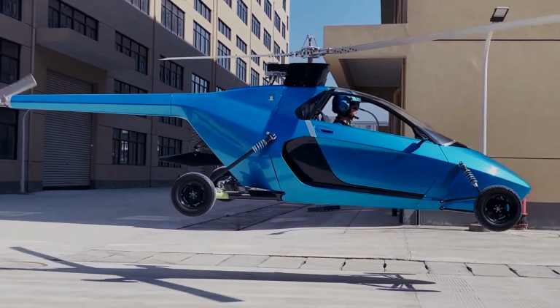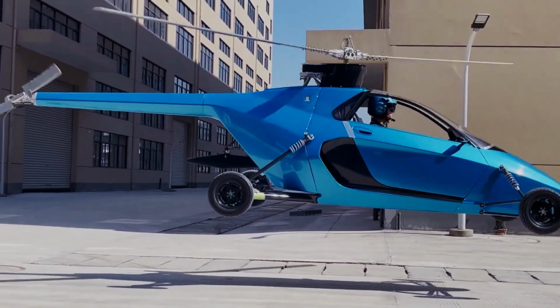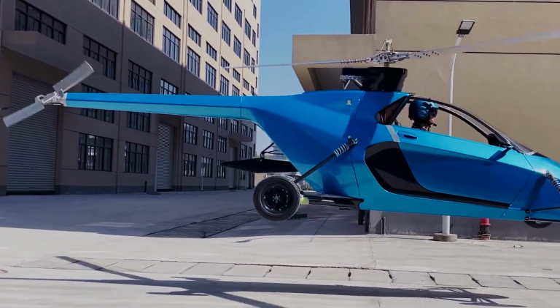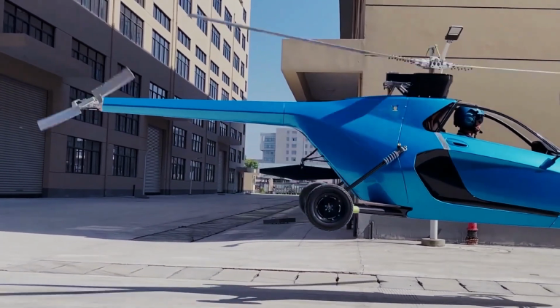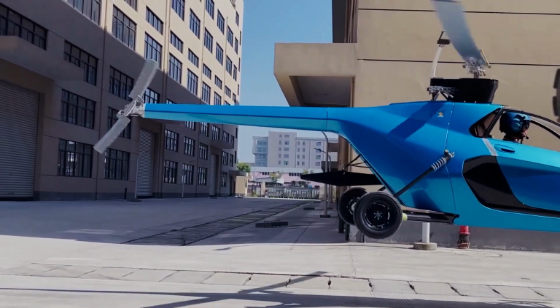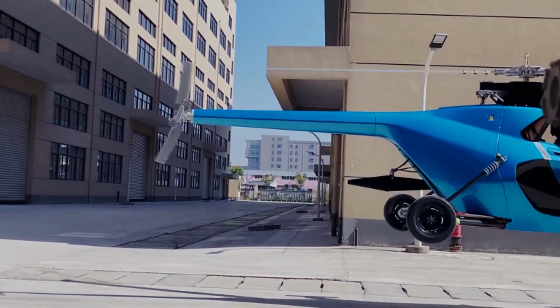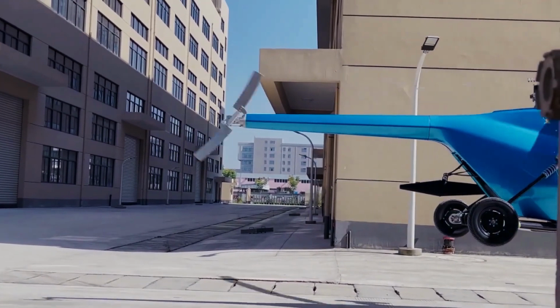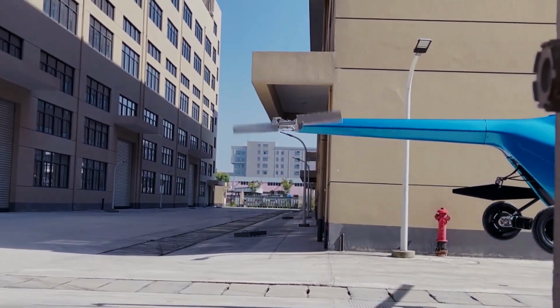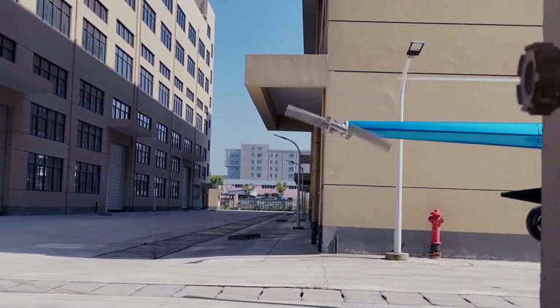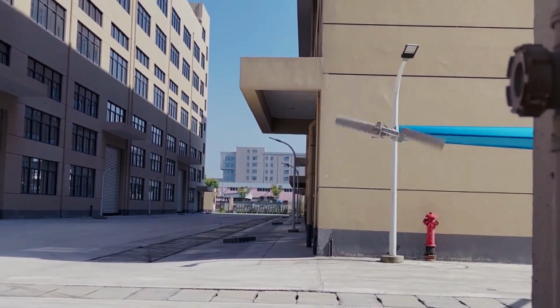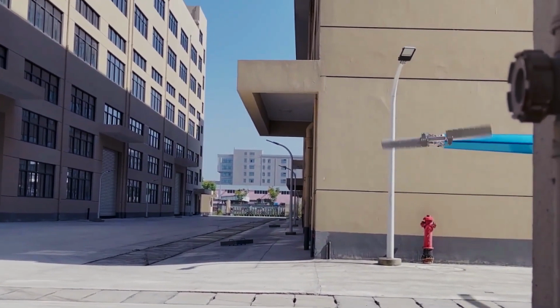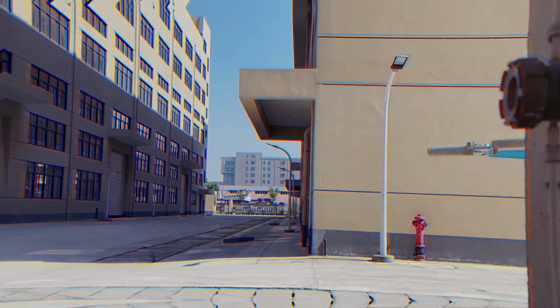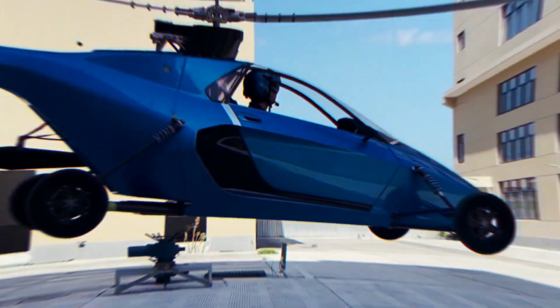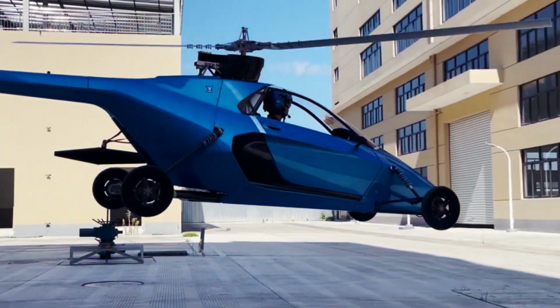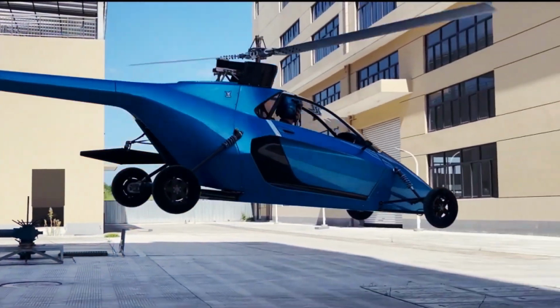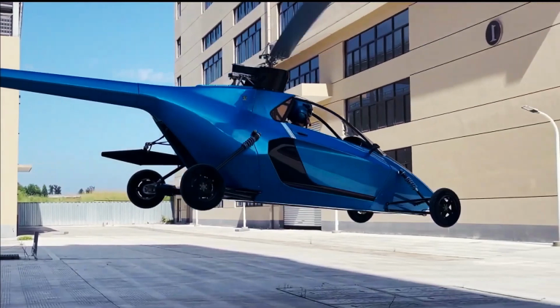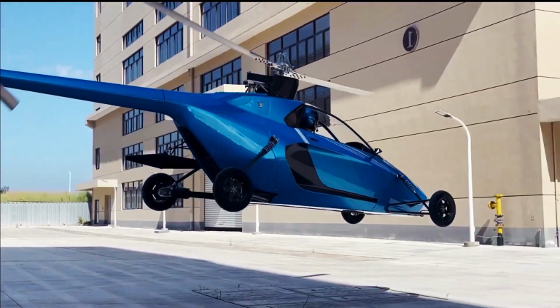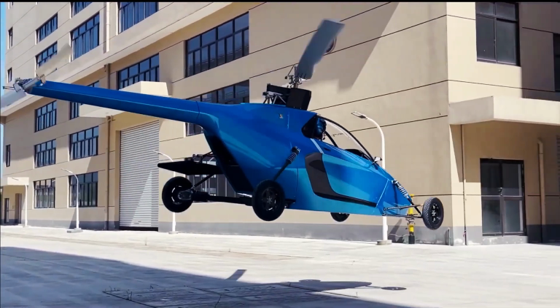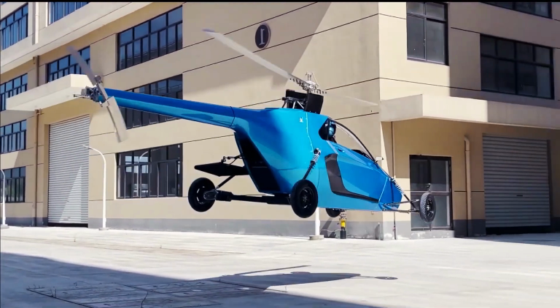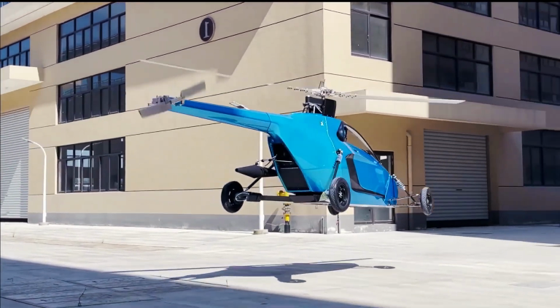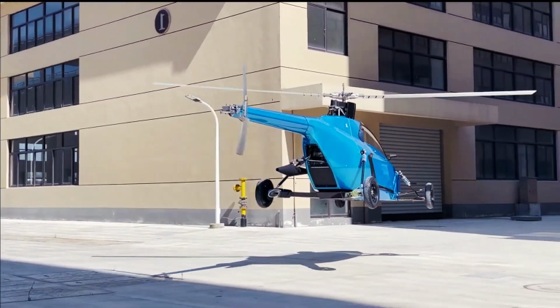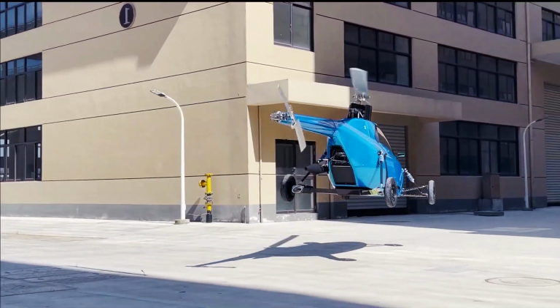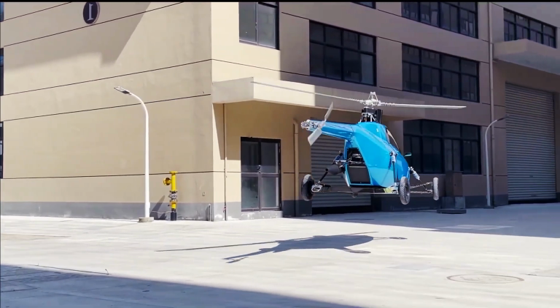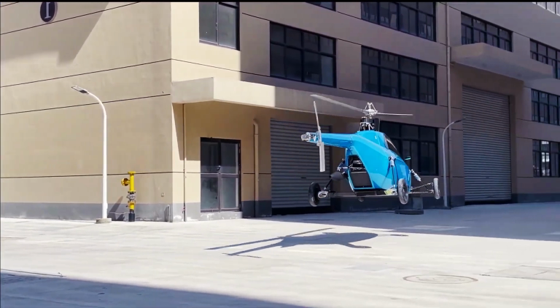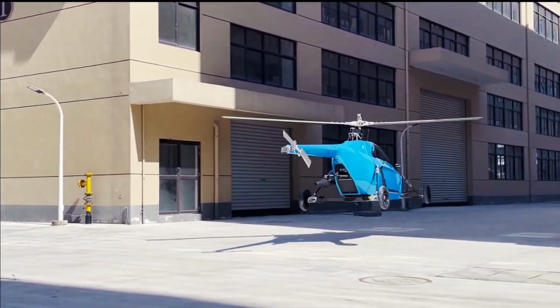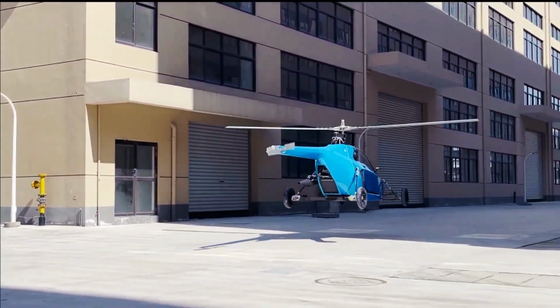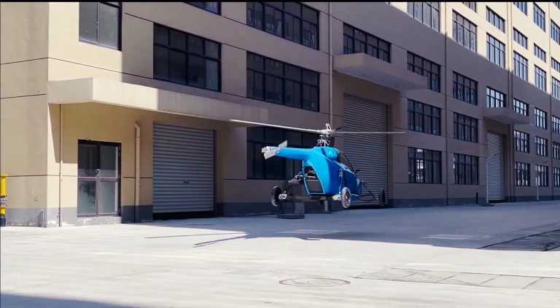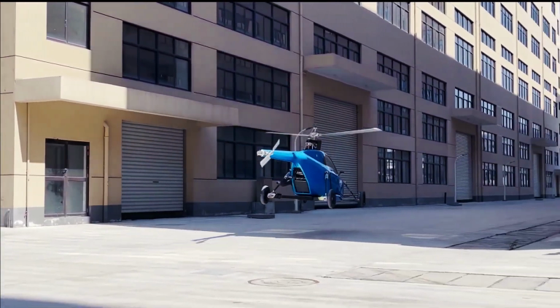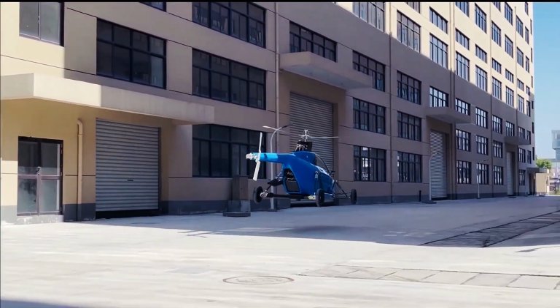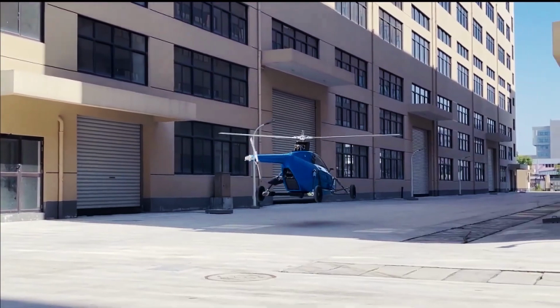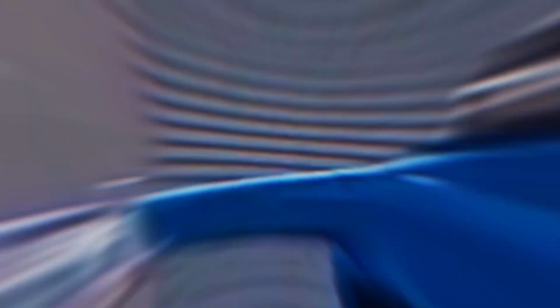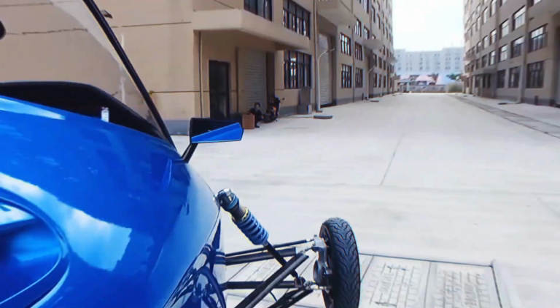The hybrid powertrain combines conventional high-octane gasoline for flight with electric power for driving, extending the range to over three hours compared to the average 35-minute flight time of its competitors.